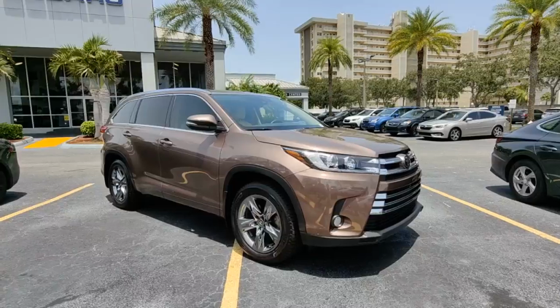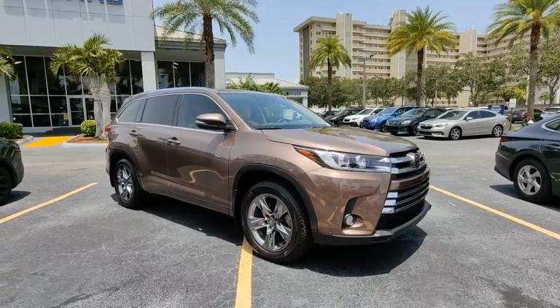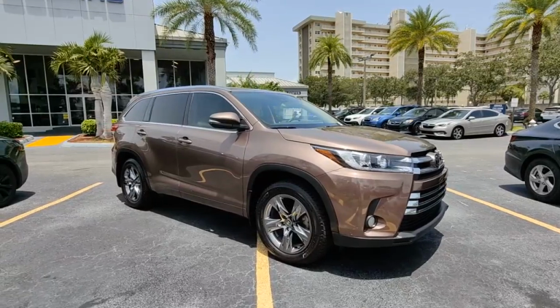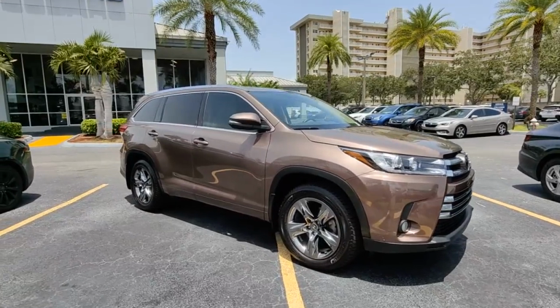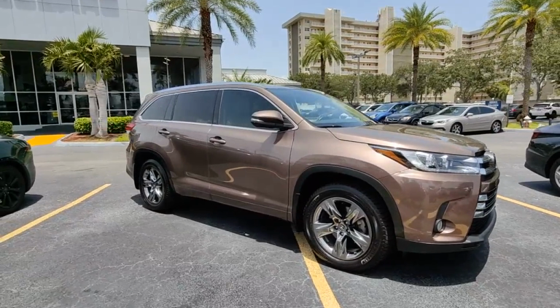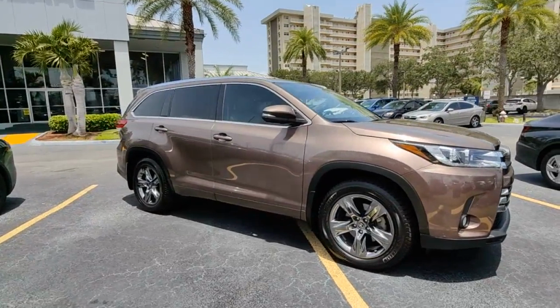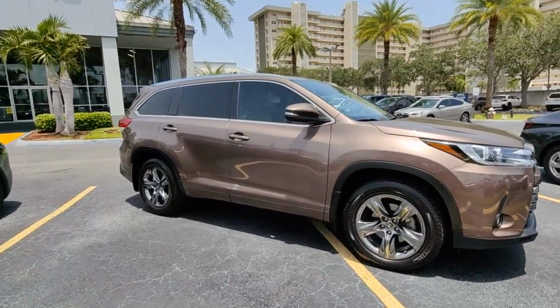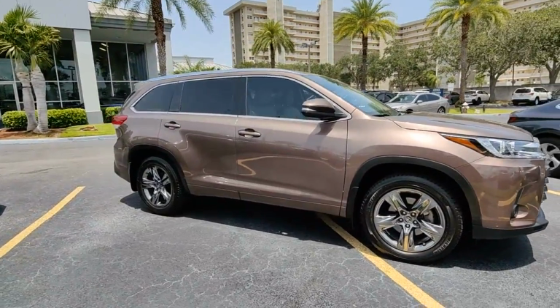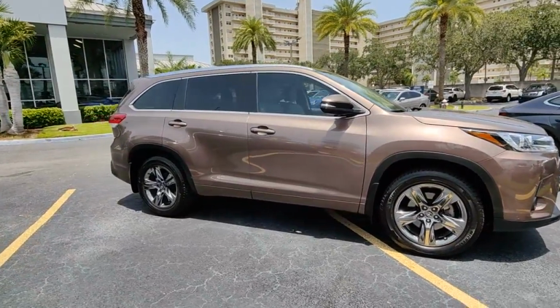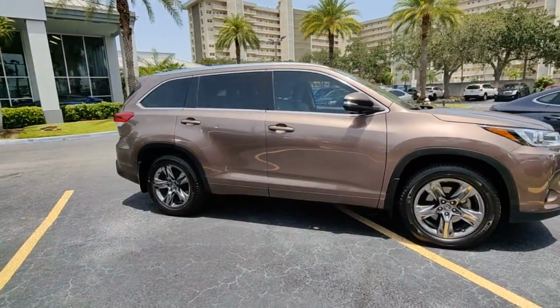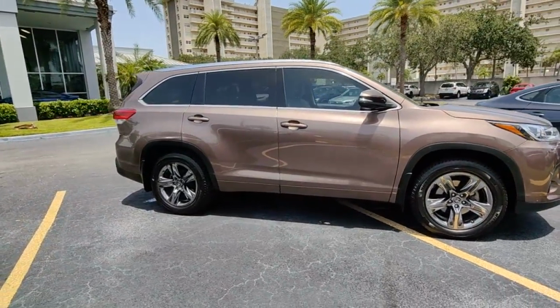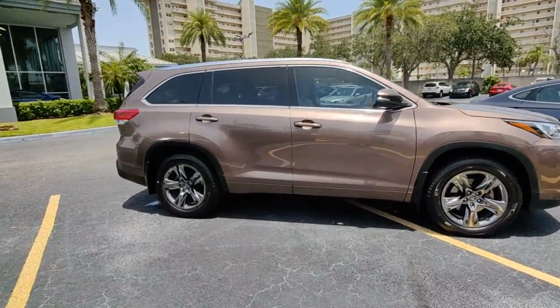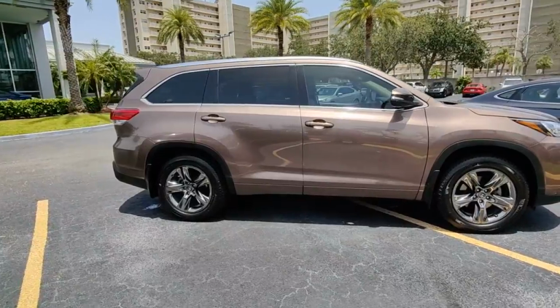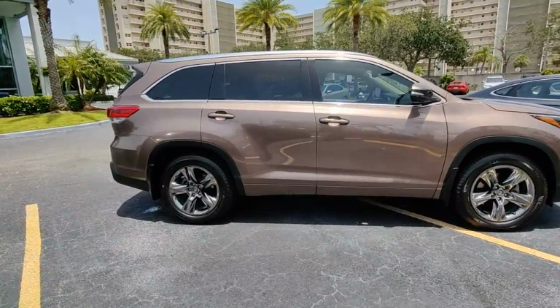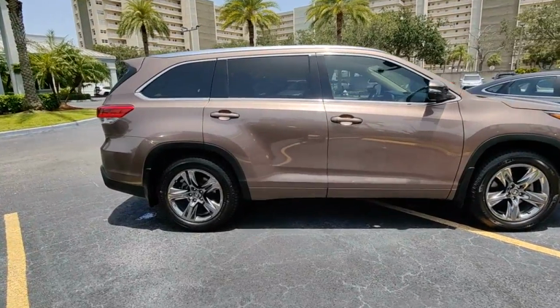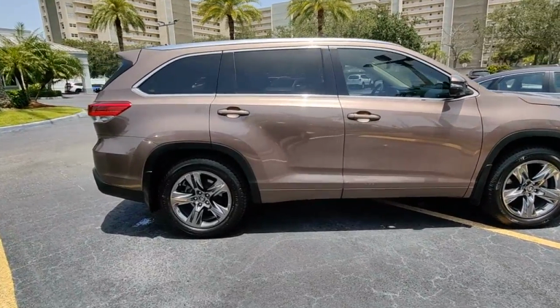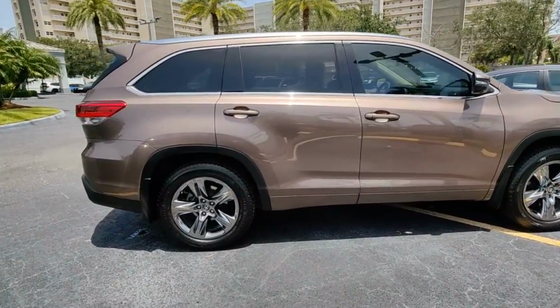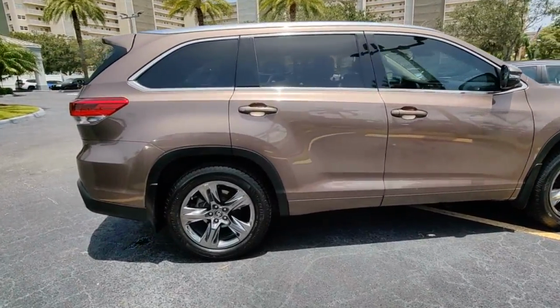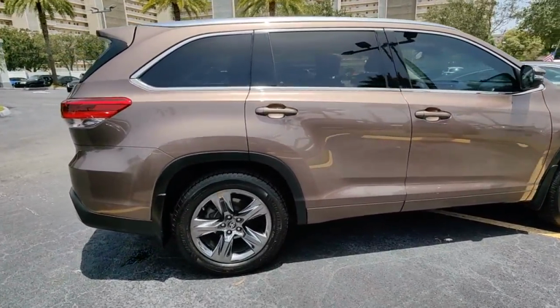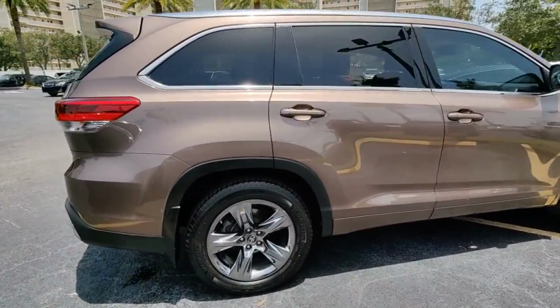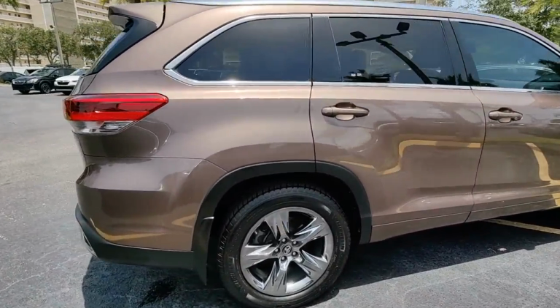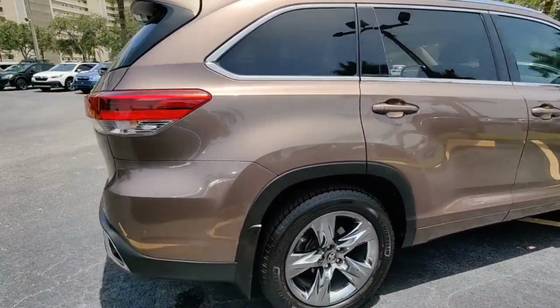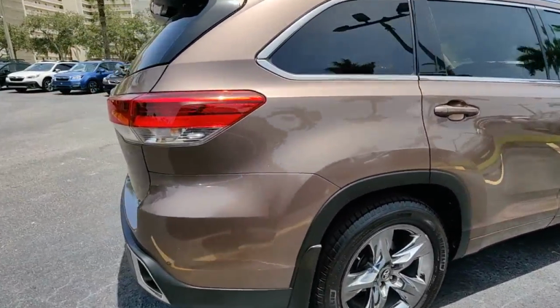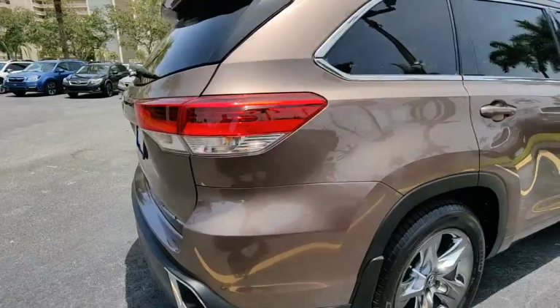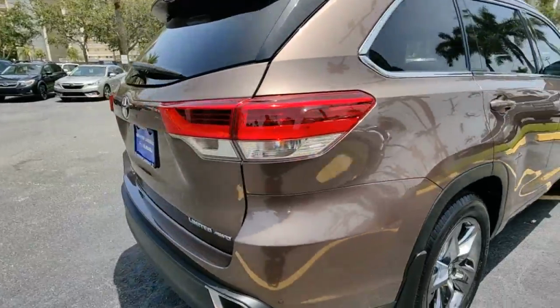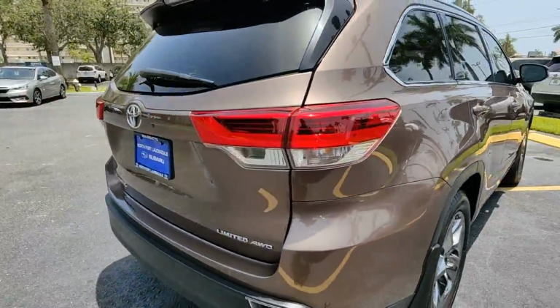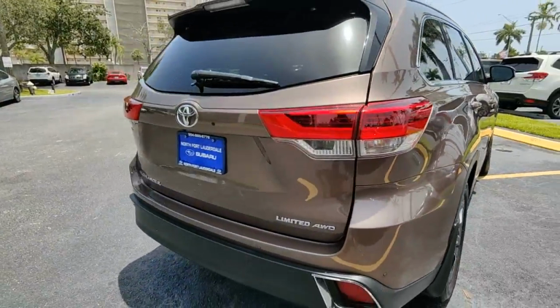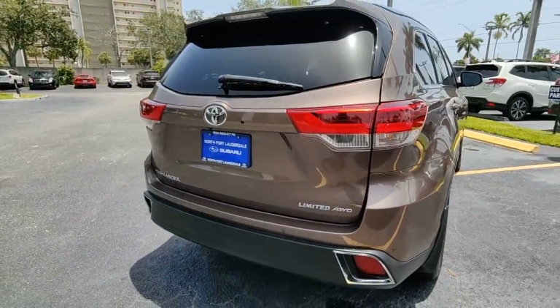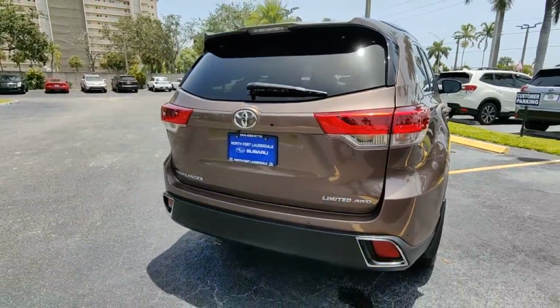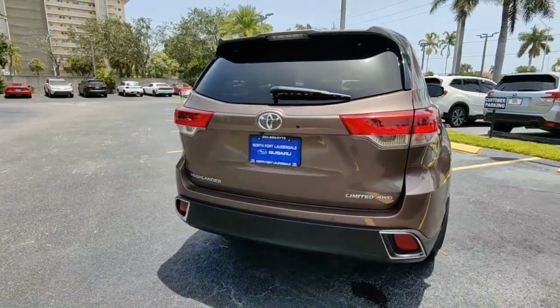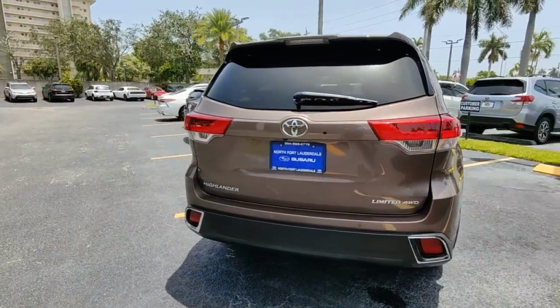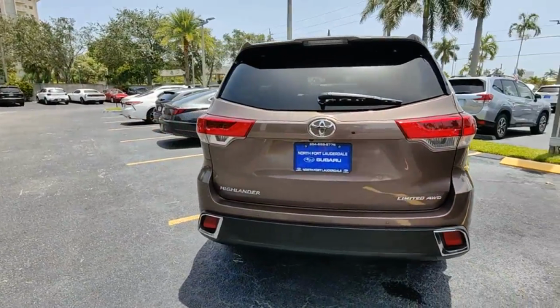Look no further than the 2017 Toyota Highlander. This vehicle is an outstanding buy with fewer than 60,000 miles on the odometer. Here's a sleek and sporty Toyota Highlander your family will love.